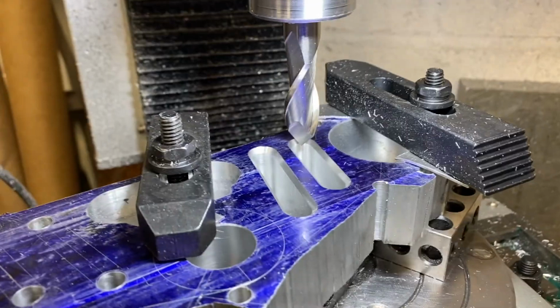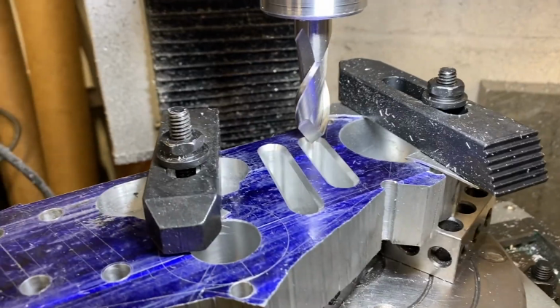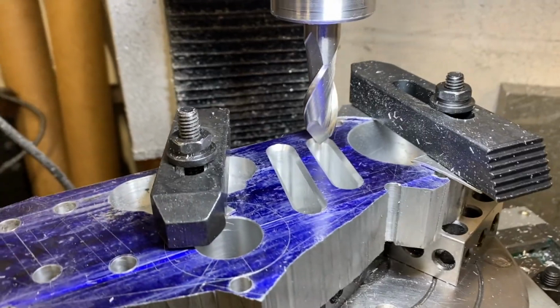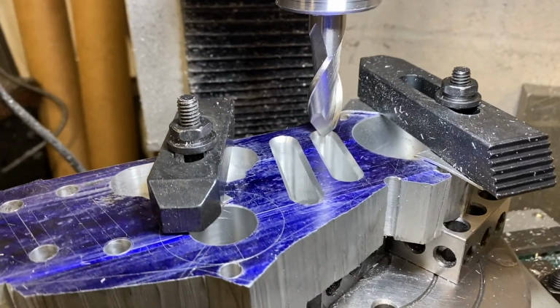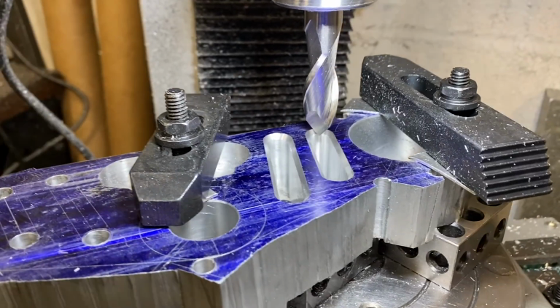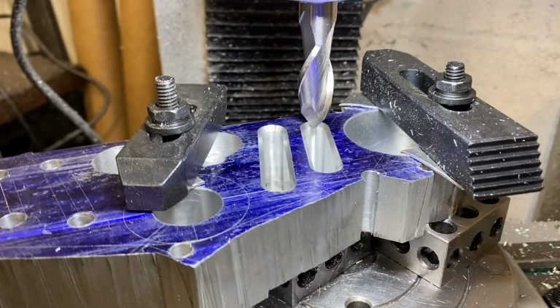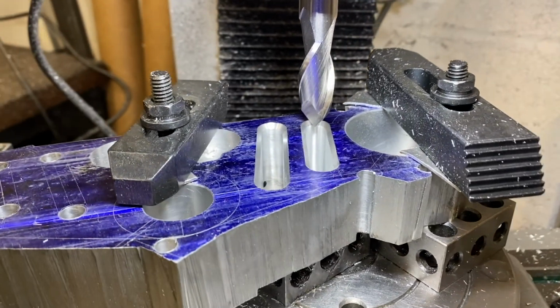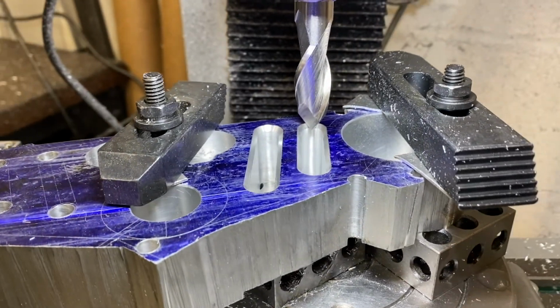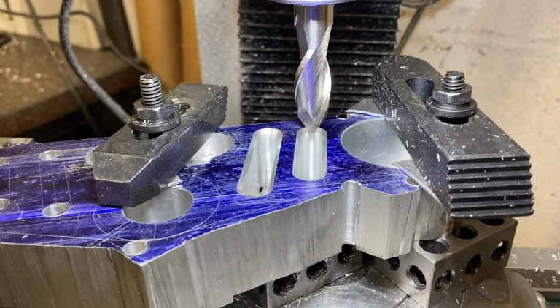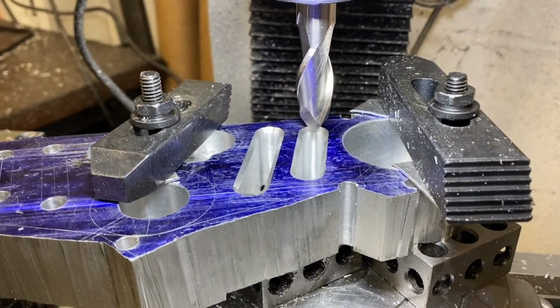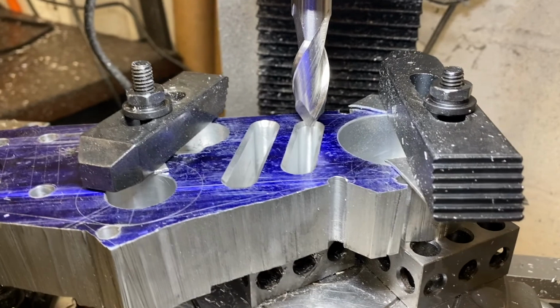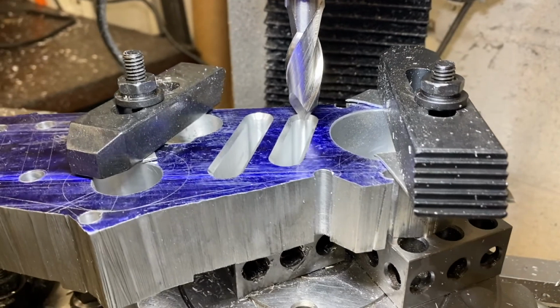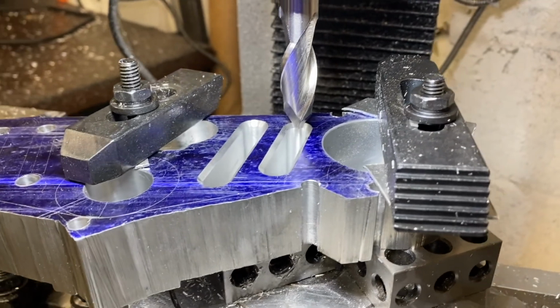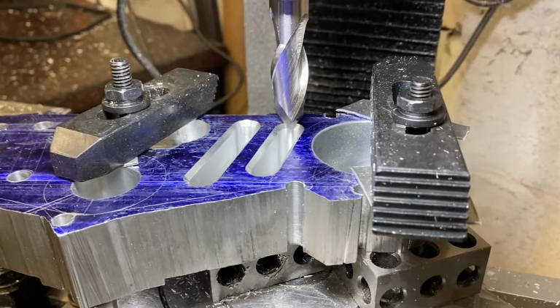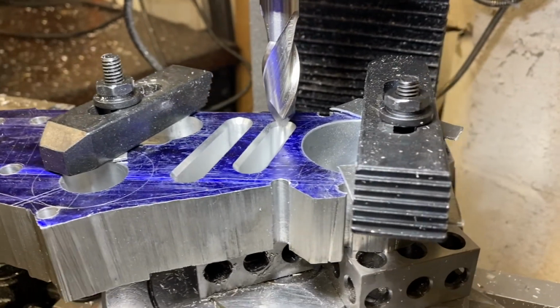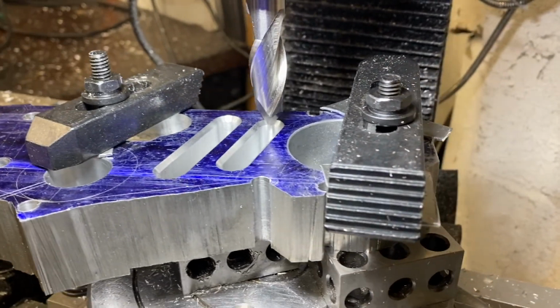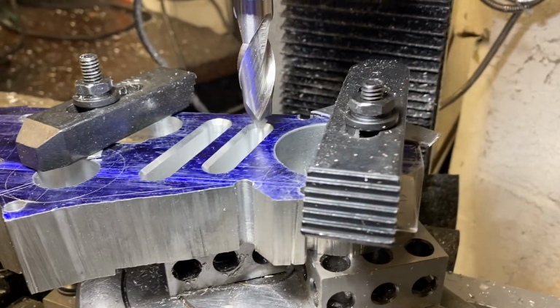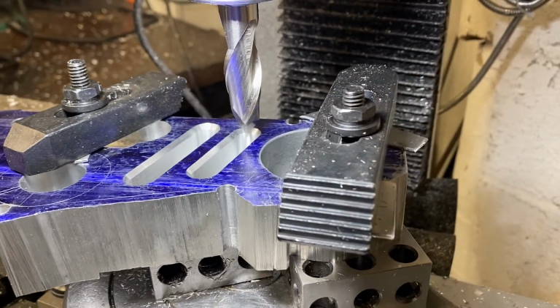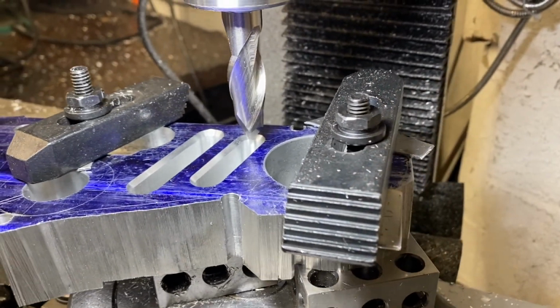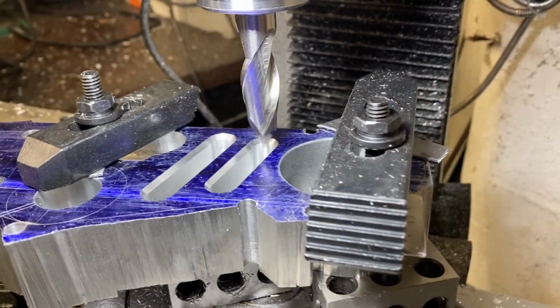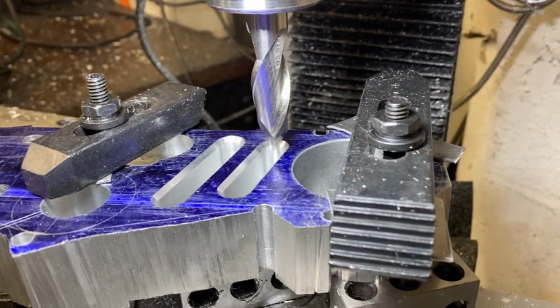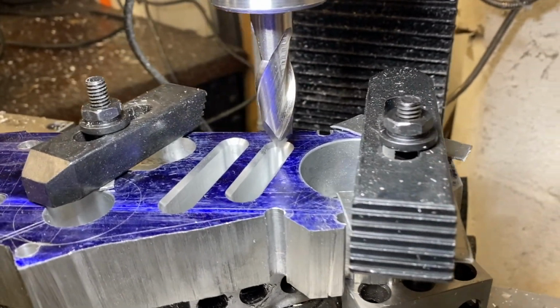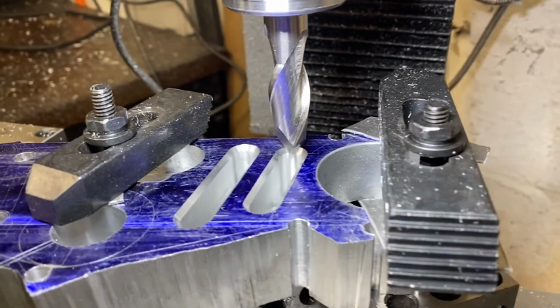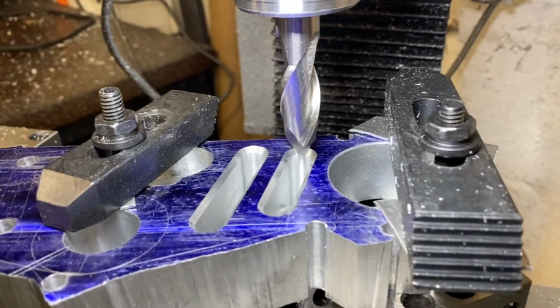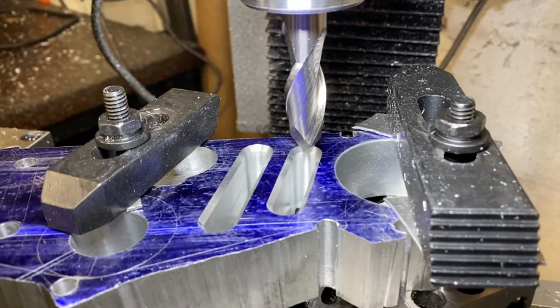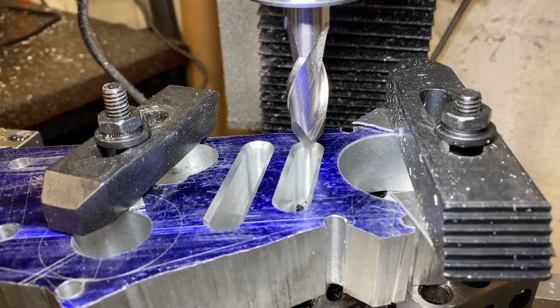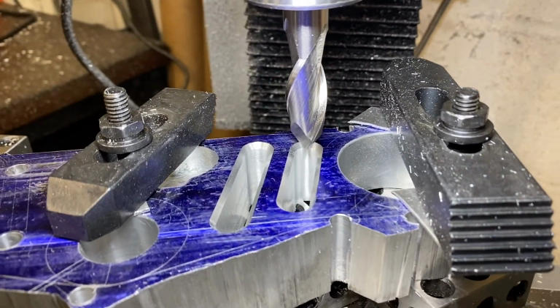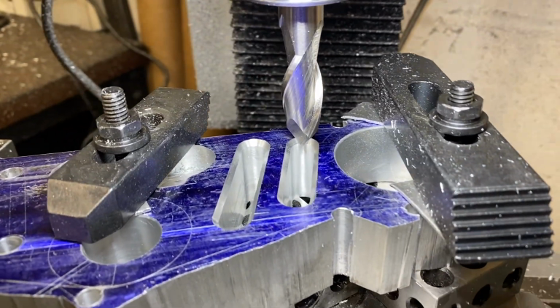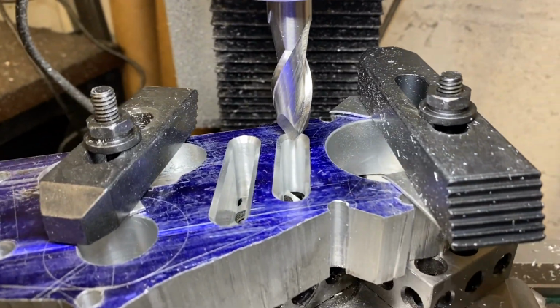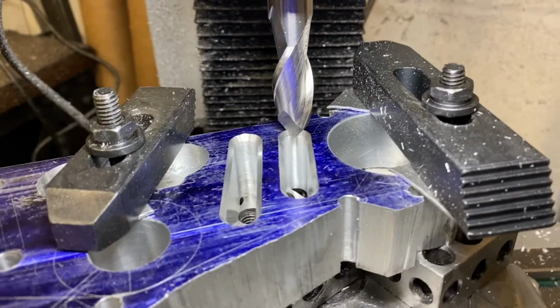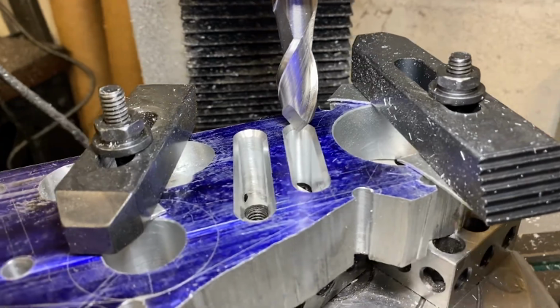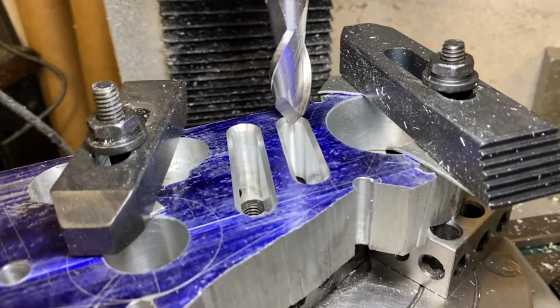I just wanted to pause a minute and take a look at these chamfers. I am super happy with how these came out — this cutter is doing a fantastic job on these.